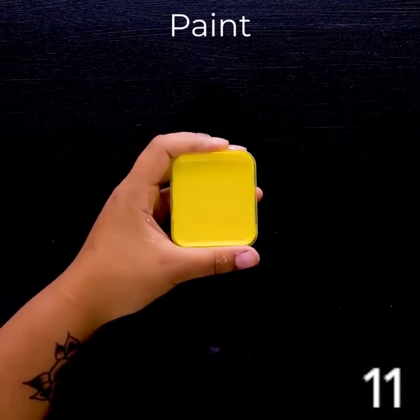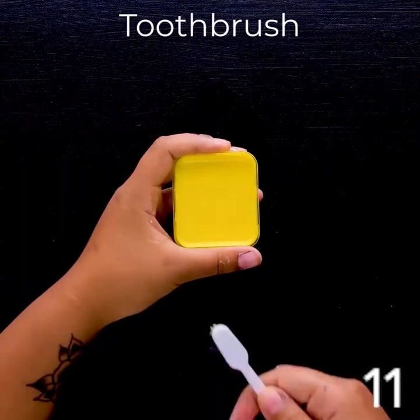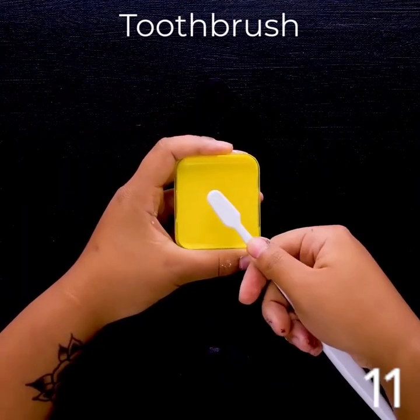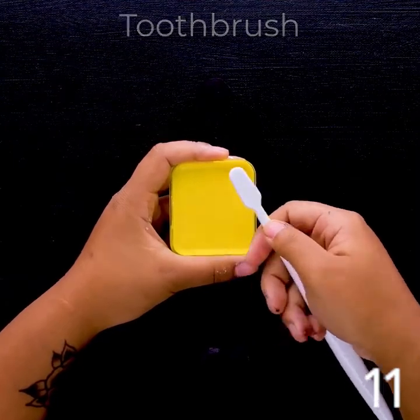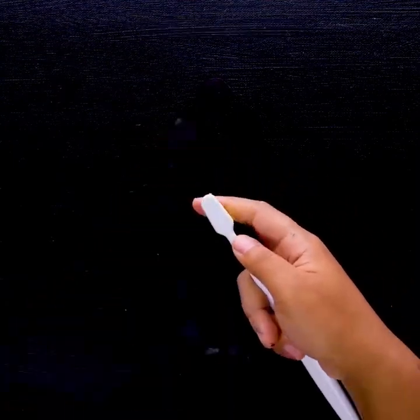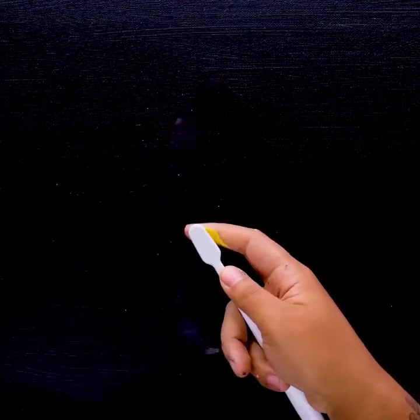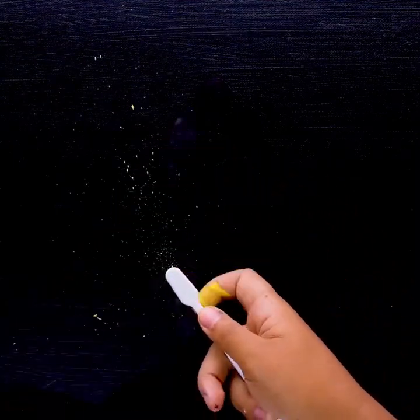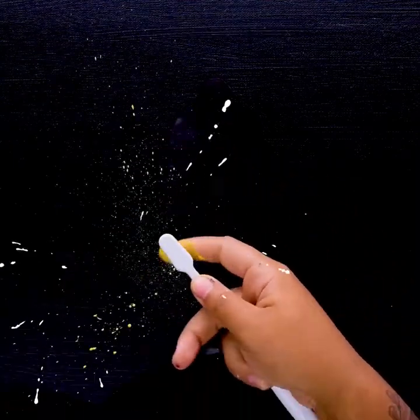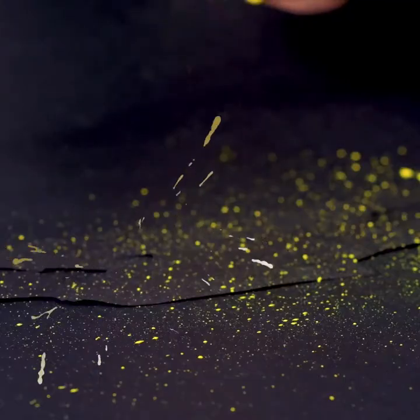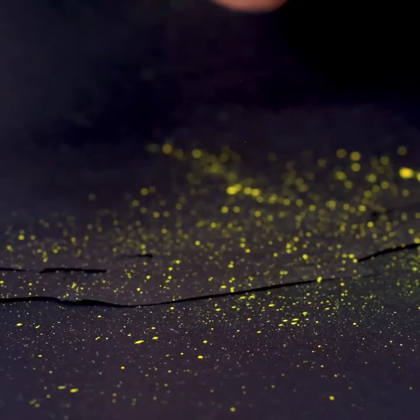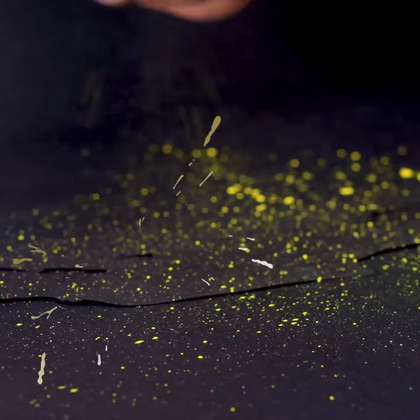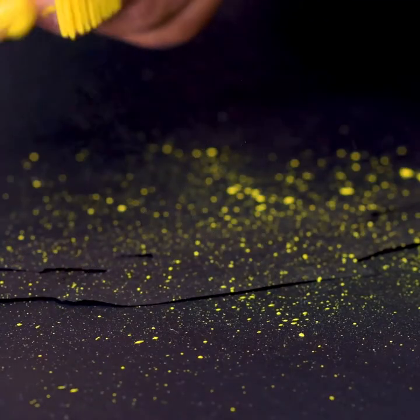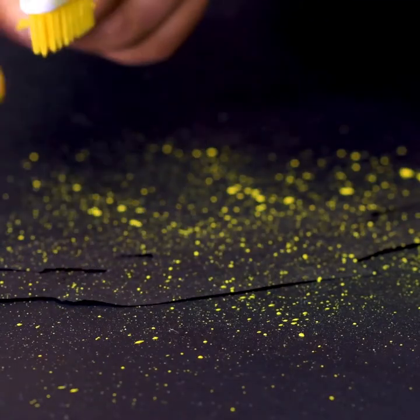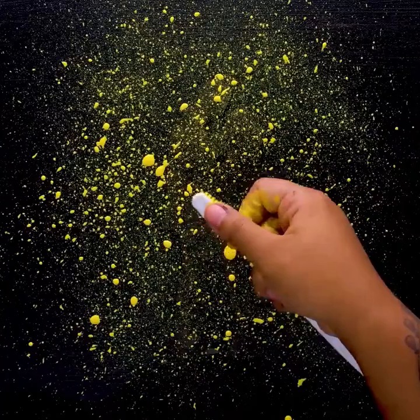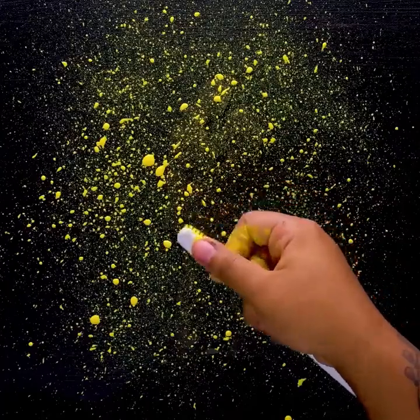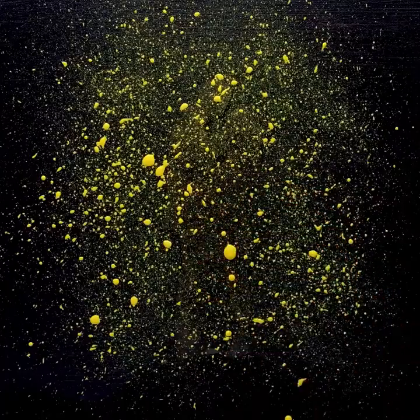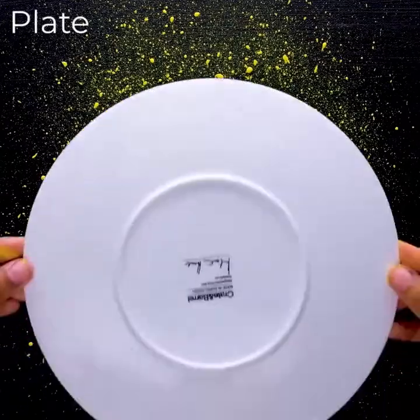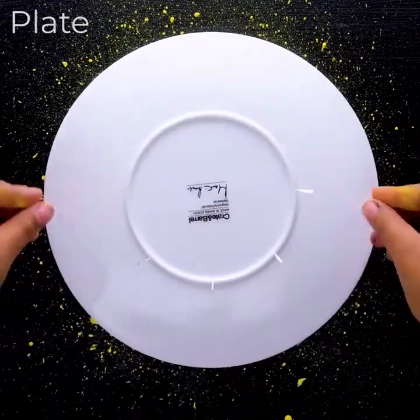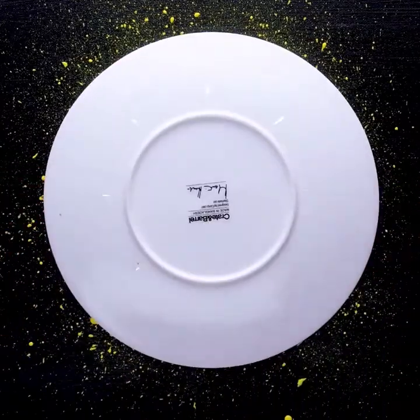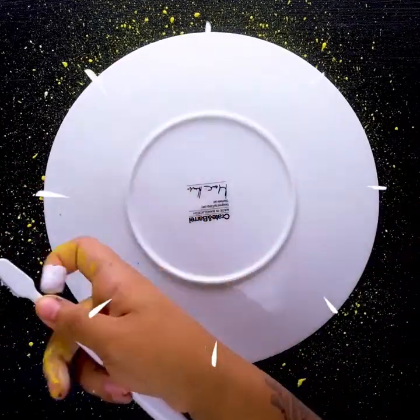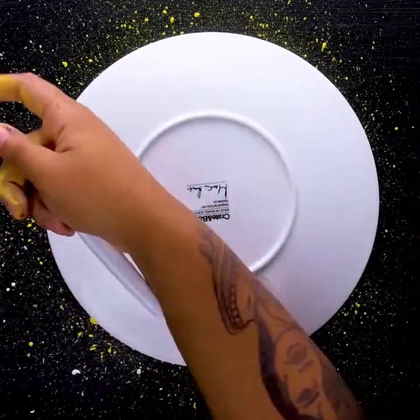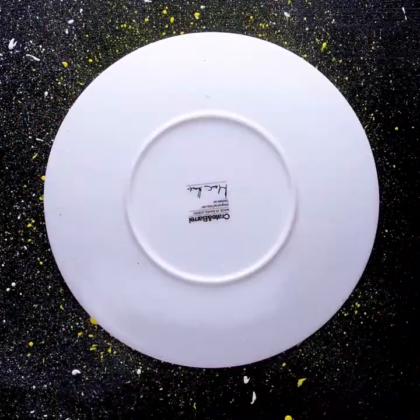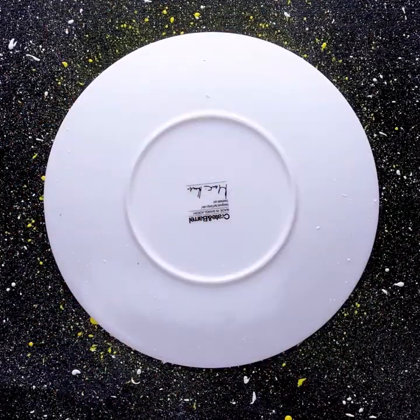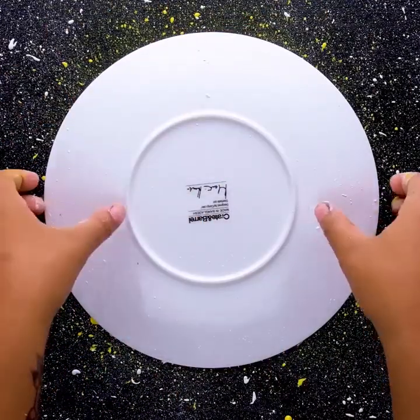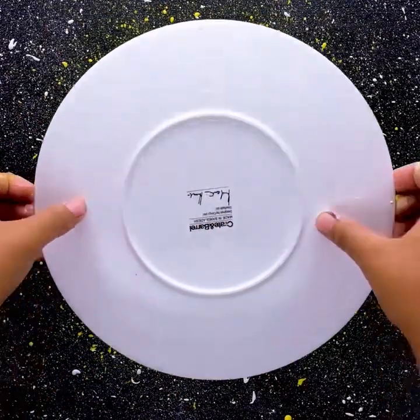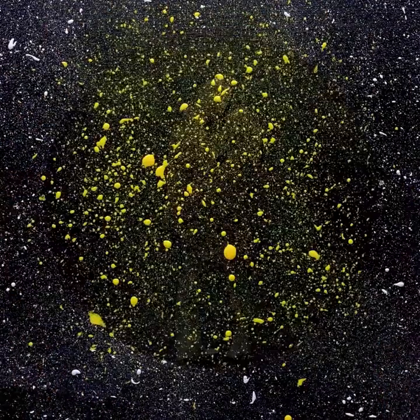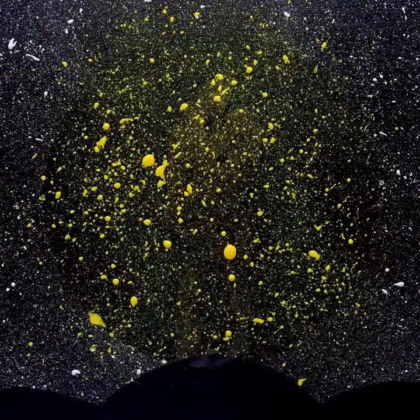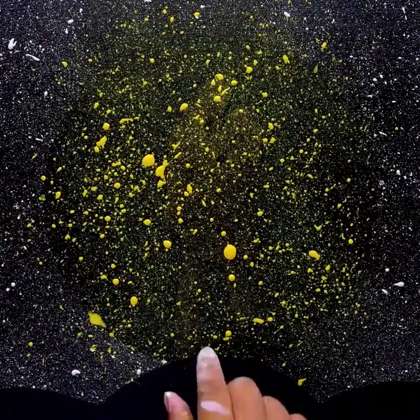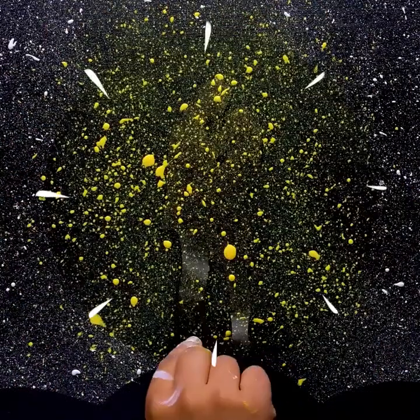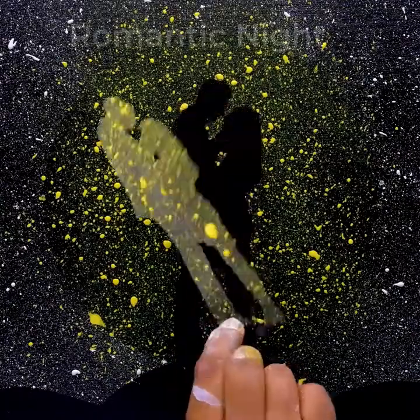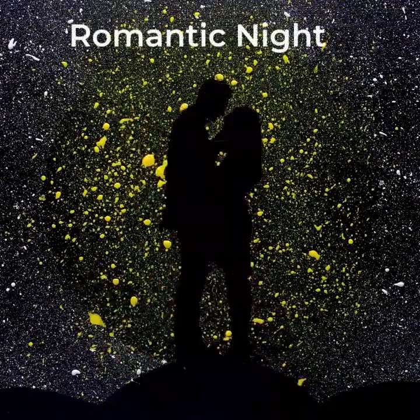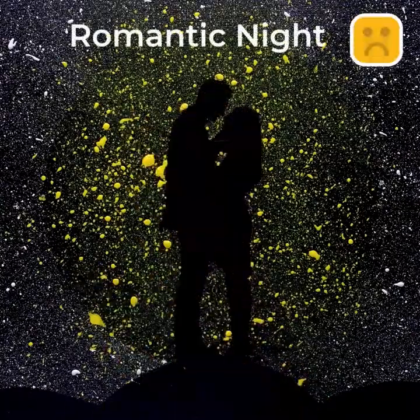Using a toothbrush one more time. Splattering is so much fun. Let's add a plate too. Romantic night.